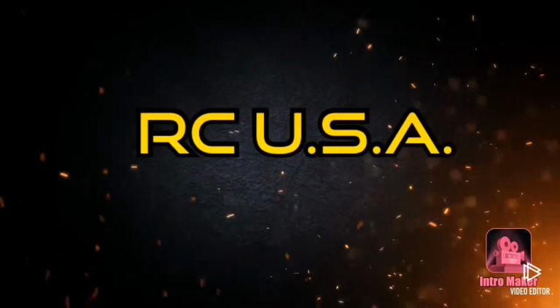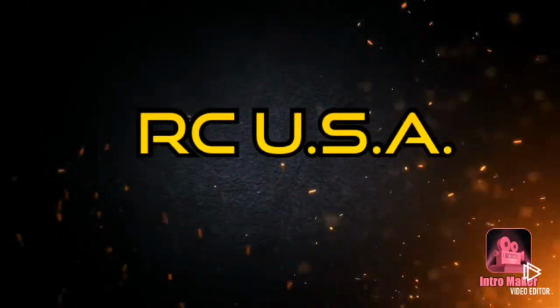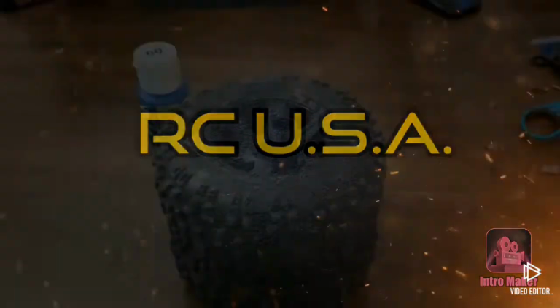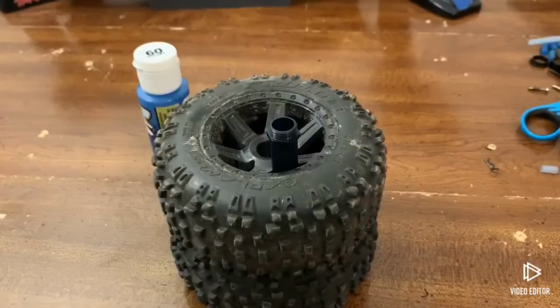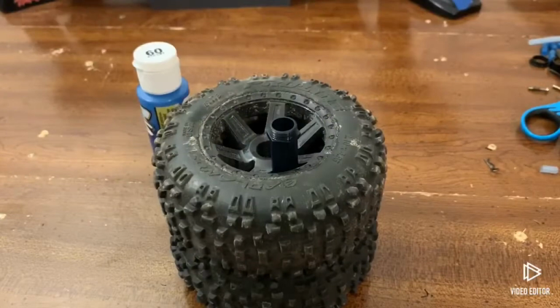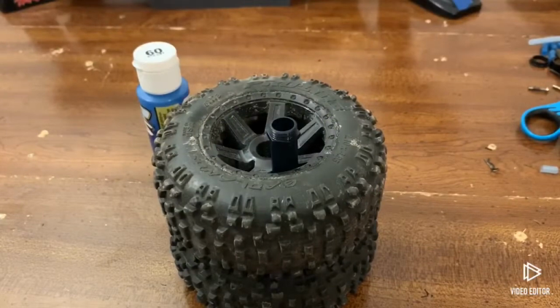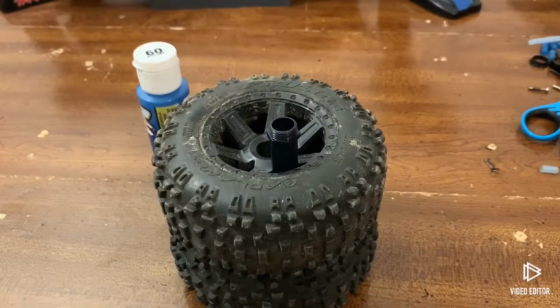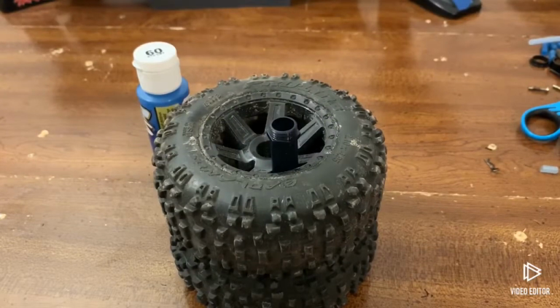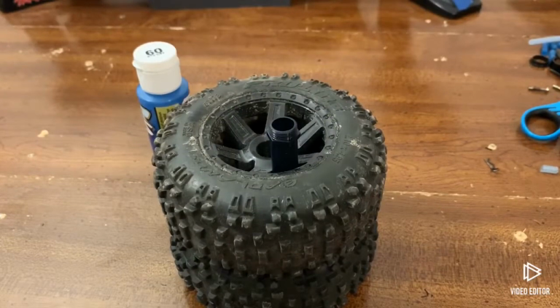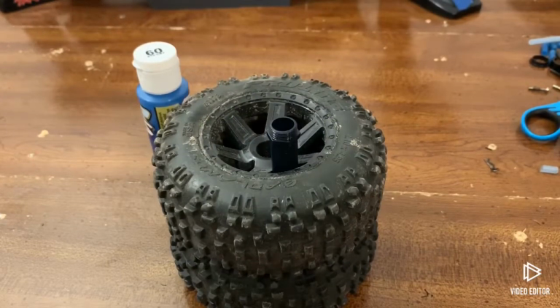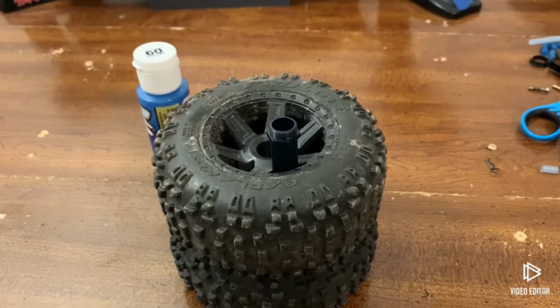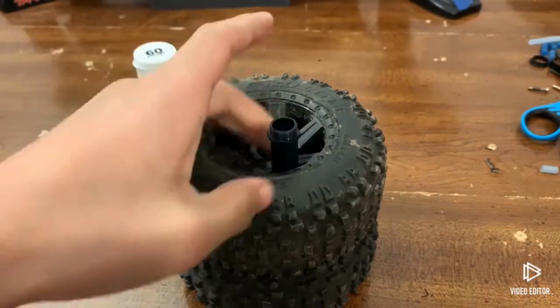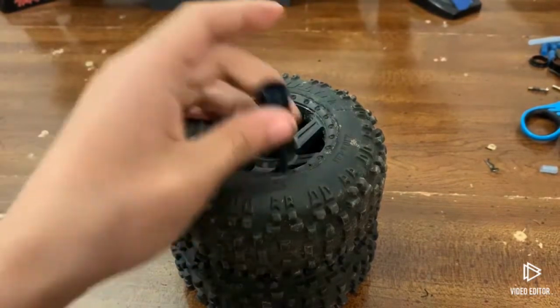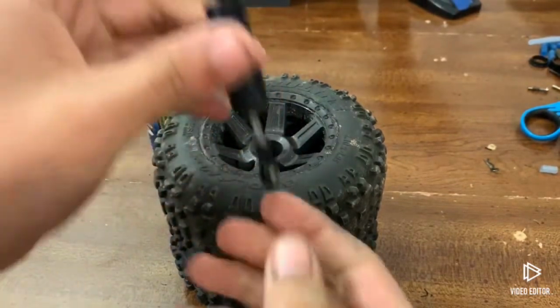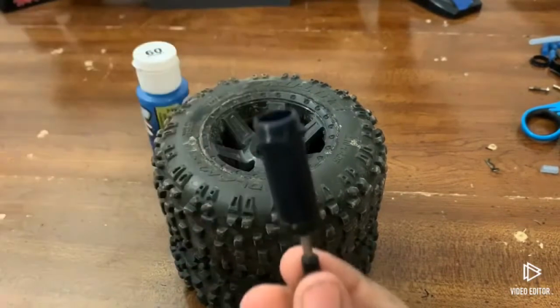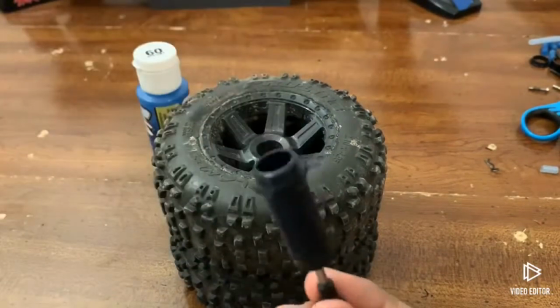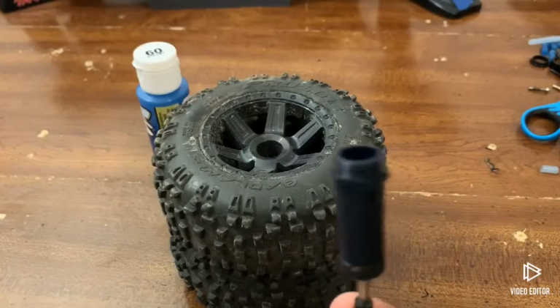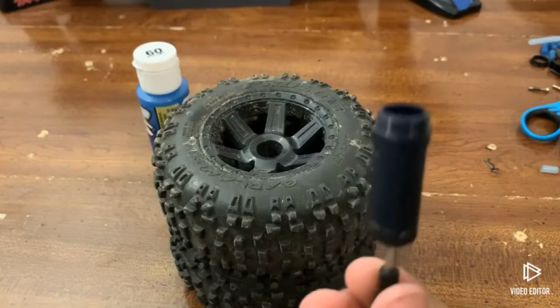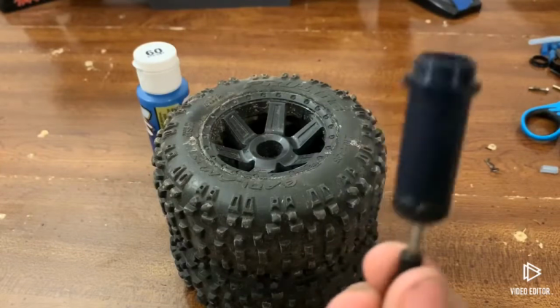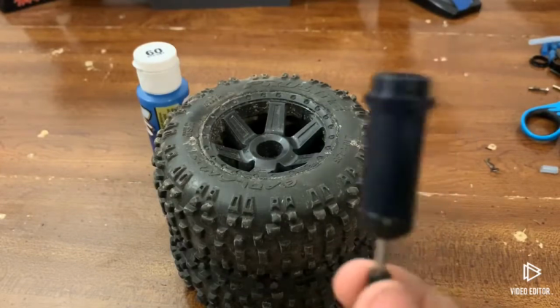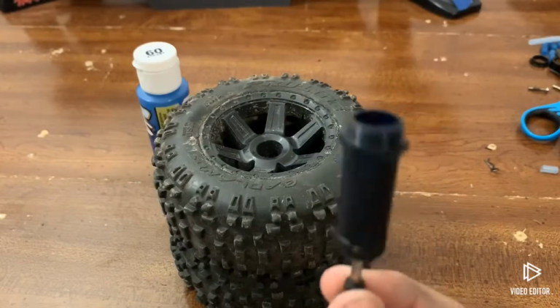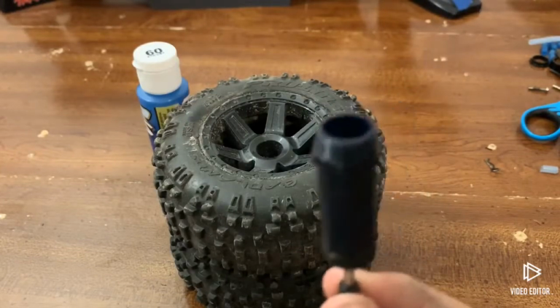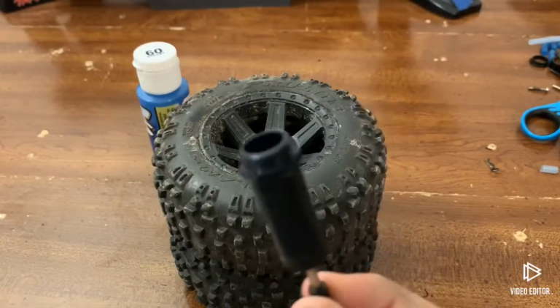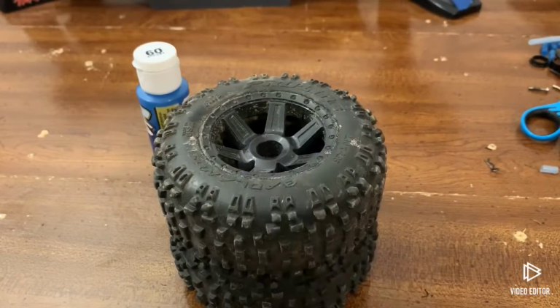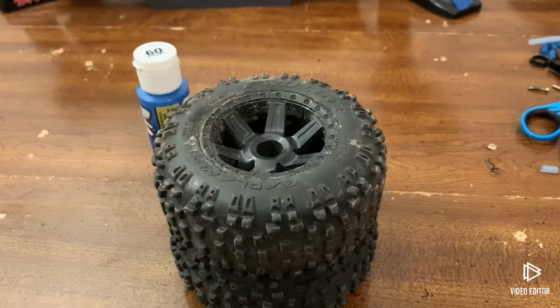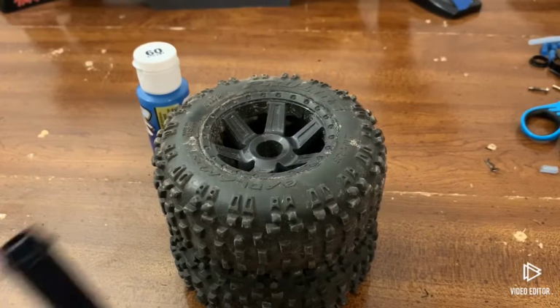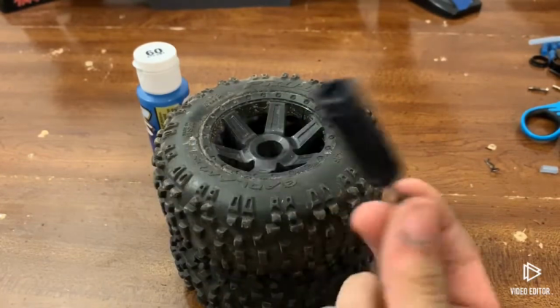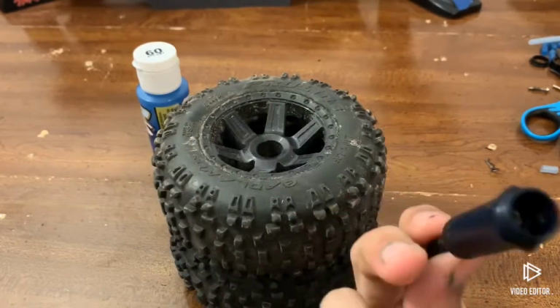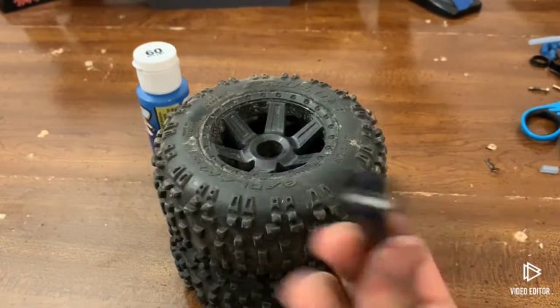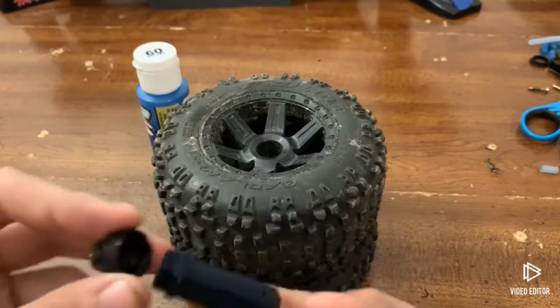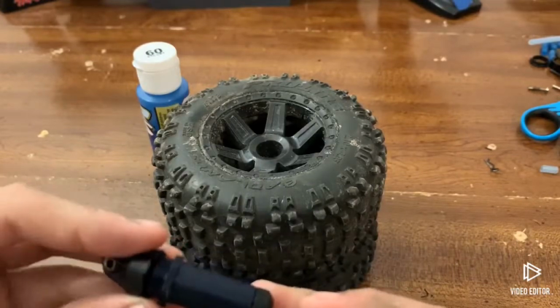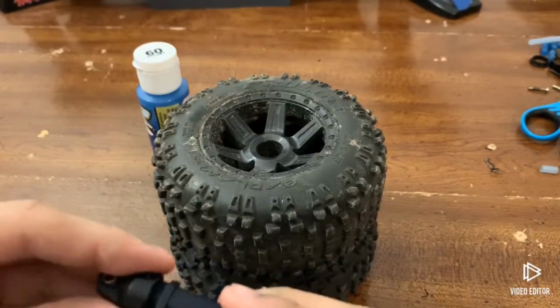Hi guys, RCUSA here and today in this video I'm going to be showing you how to re-oil your shocks or just to do some maintenance.